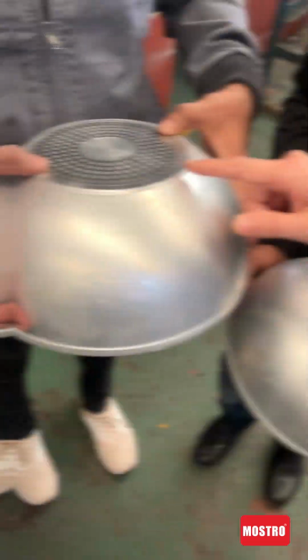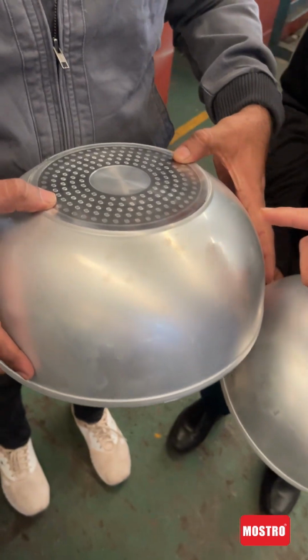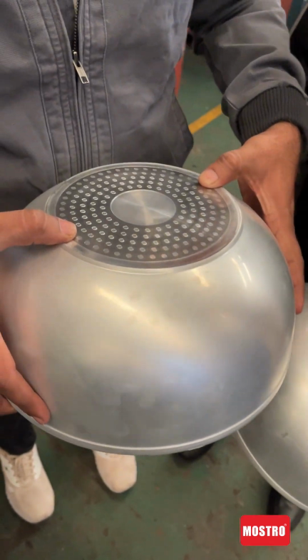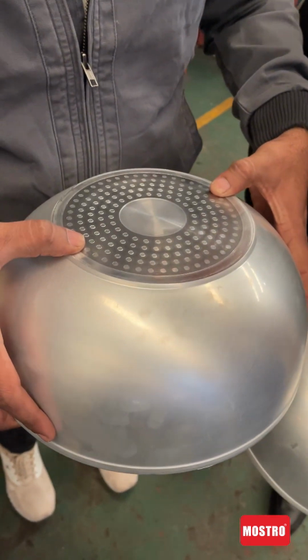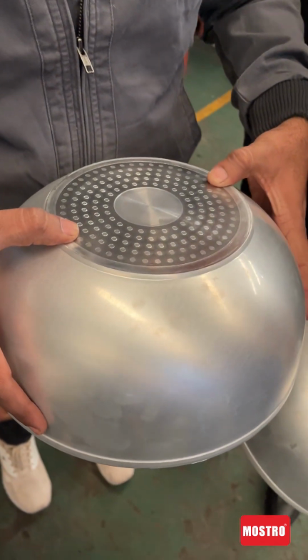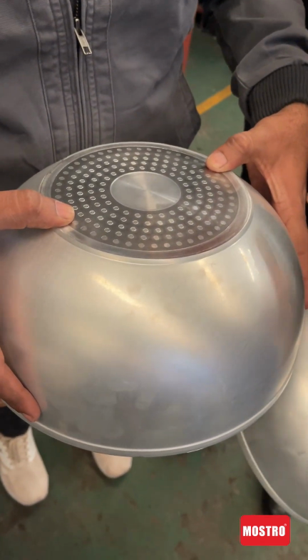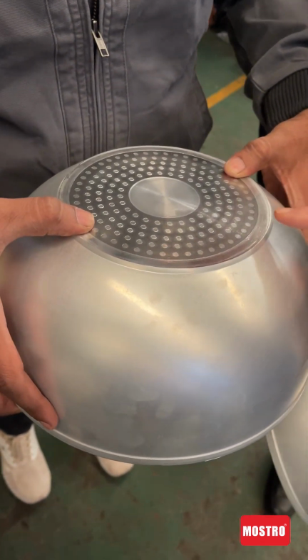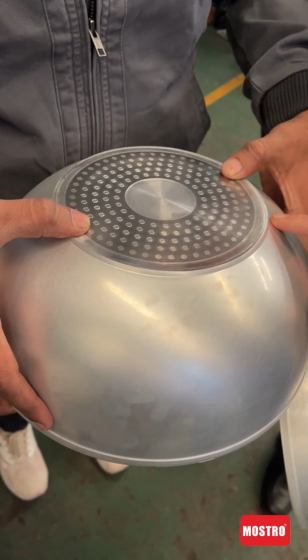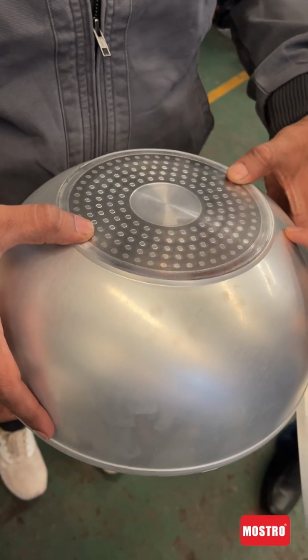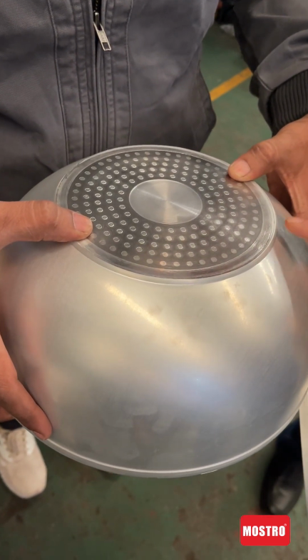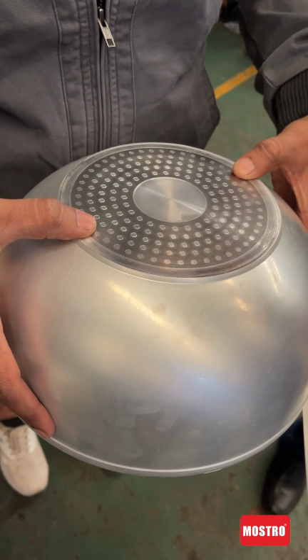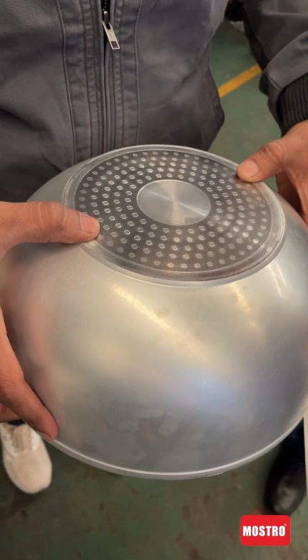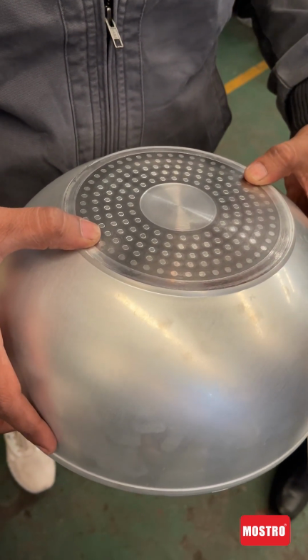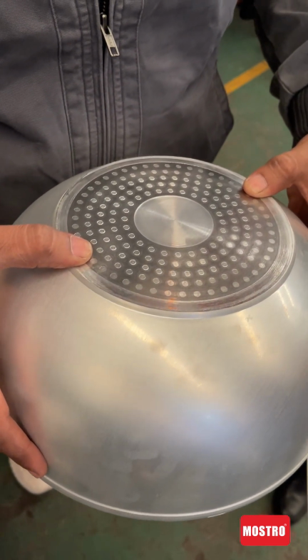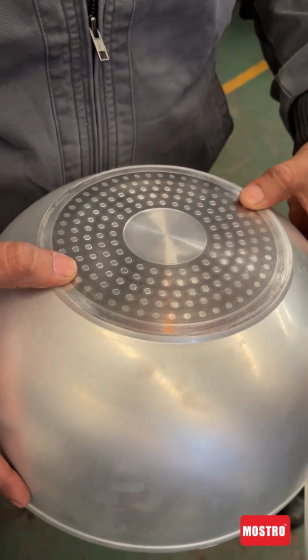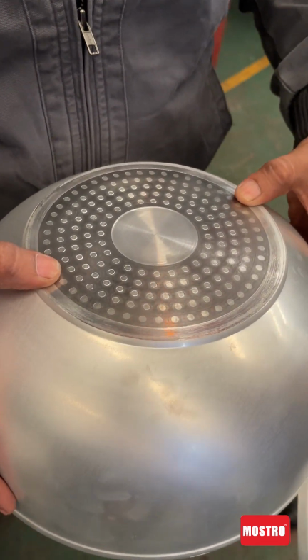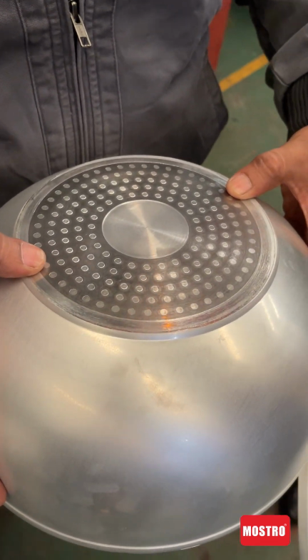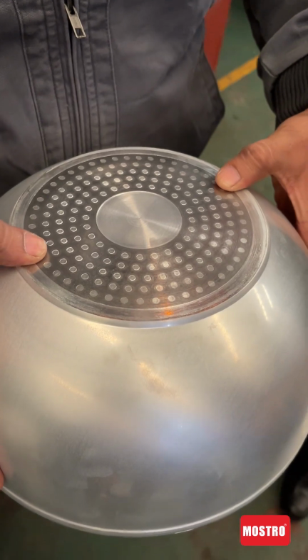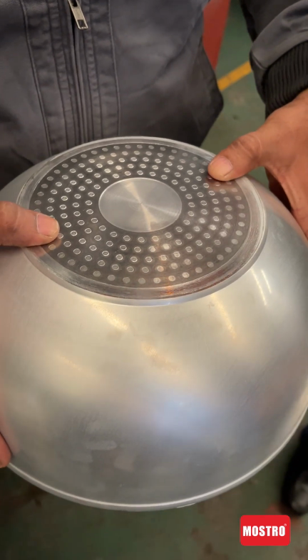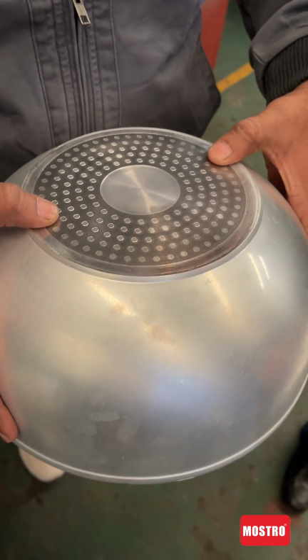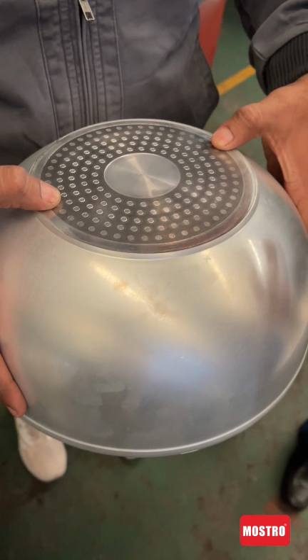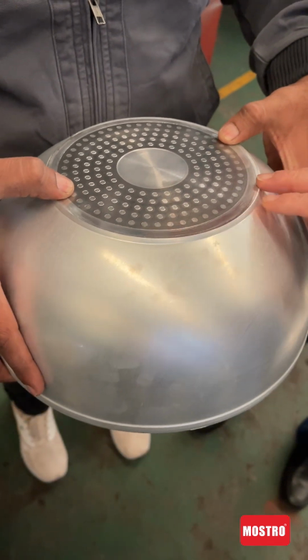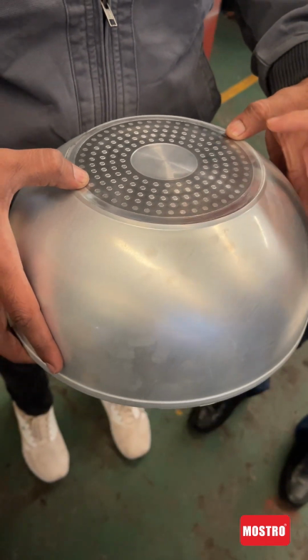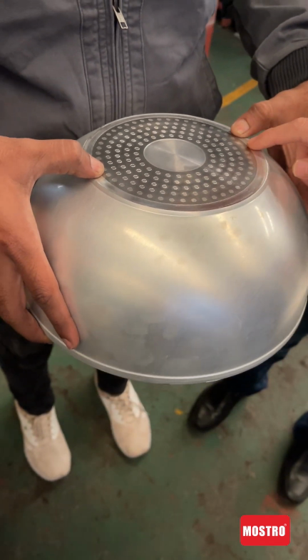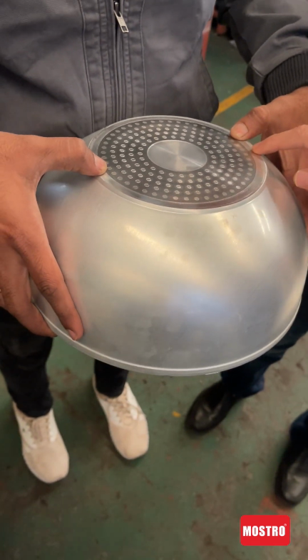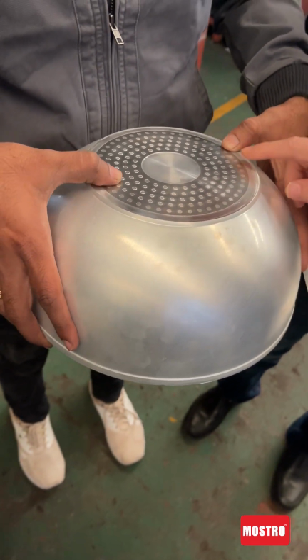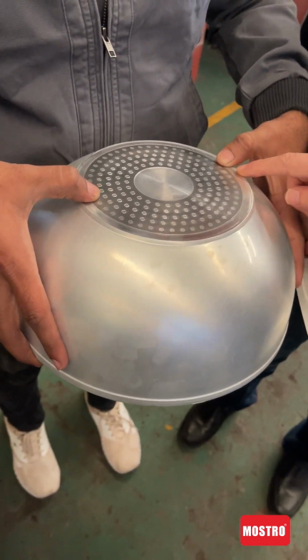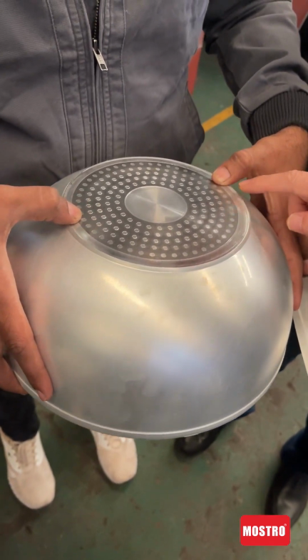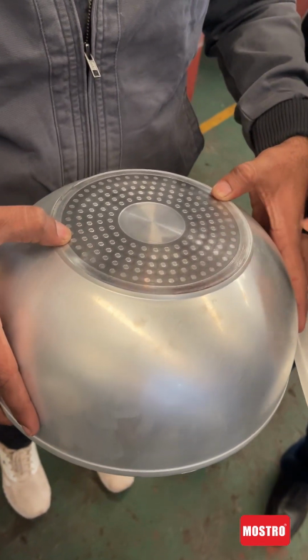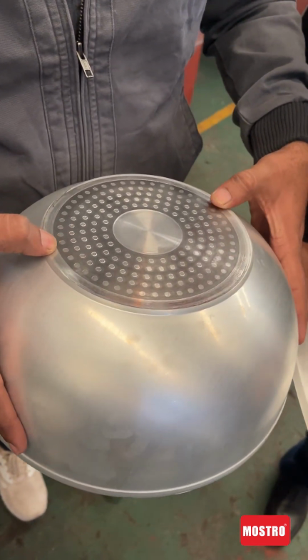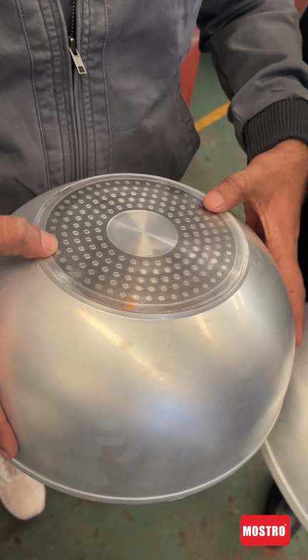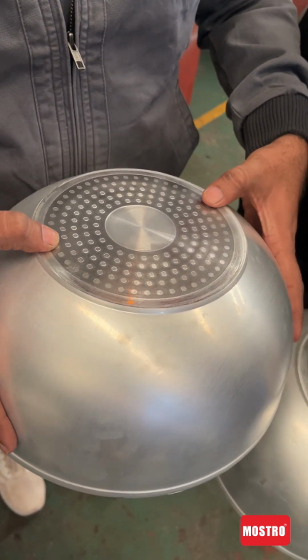It is a little big, so you cannot put oil in the mold. After making it a little smaller, you can put it in the center. Now it is not in the center — I will do the same way.